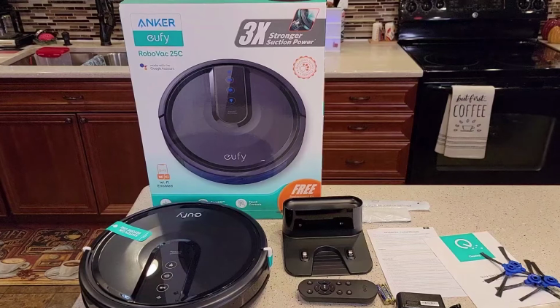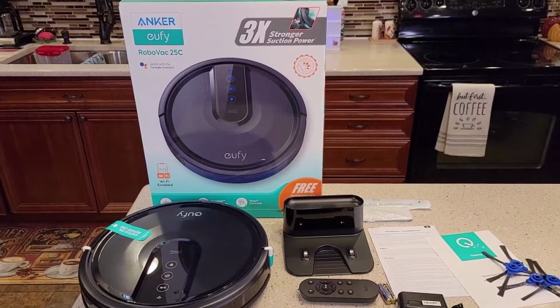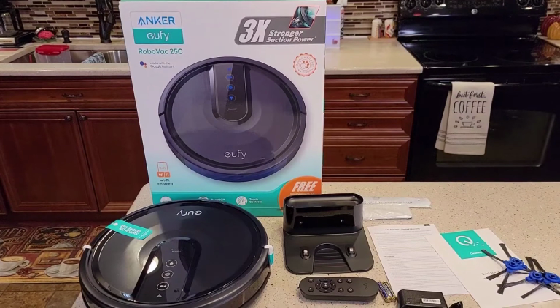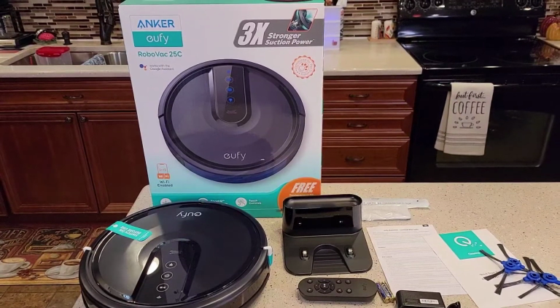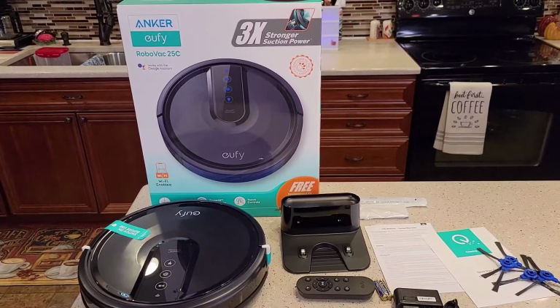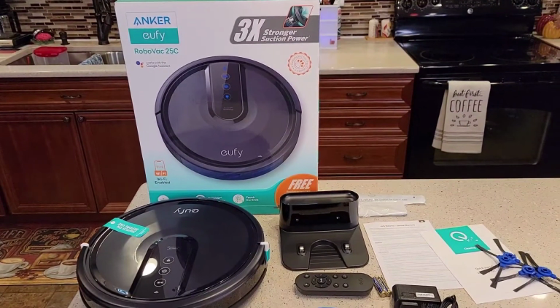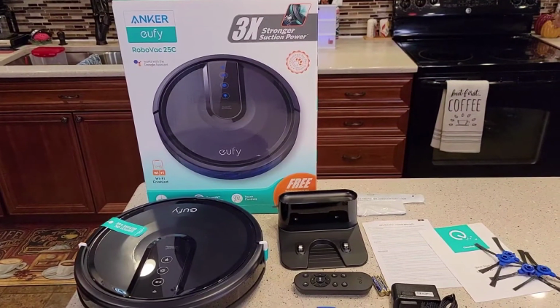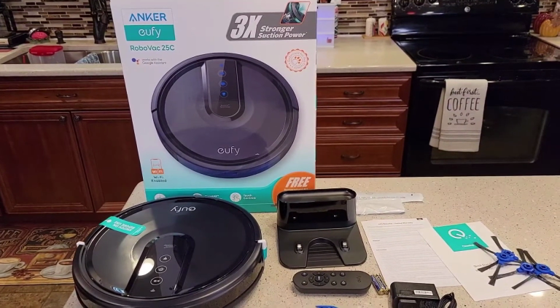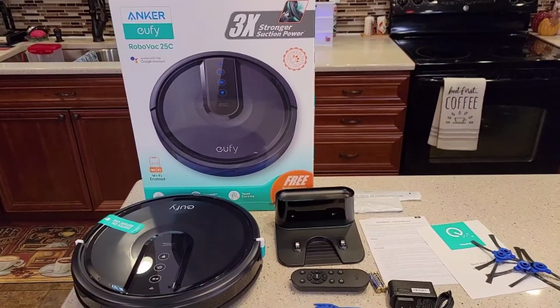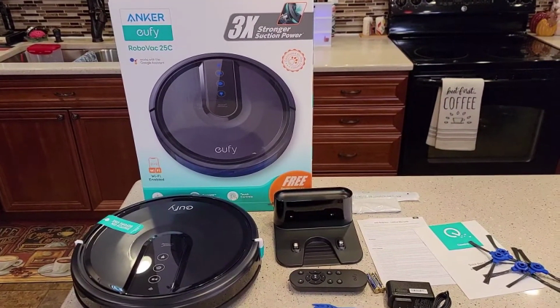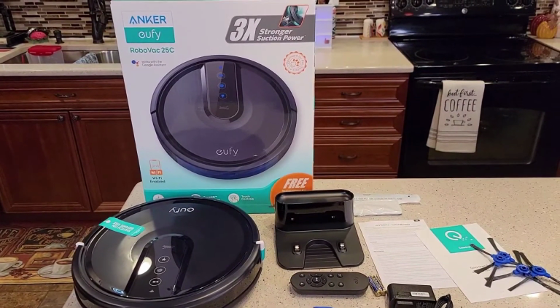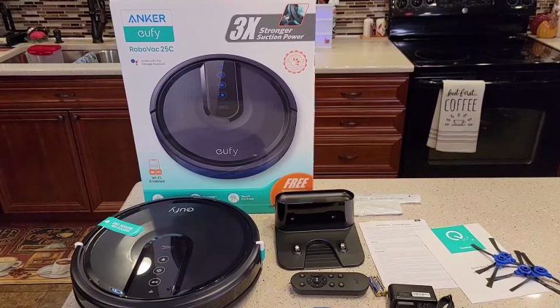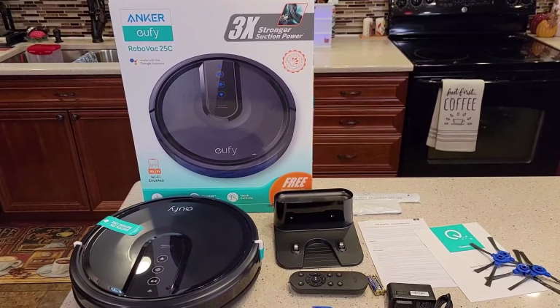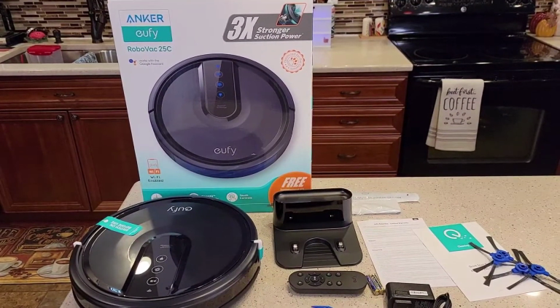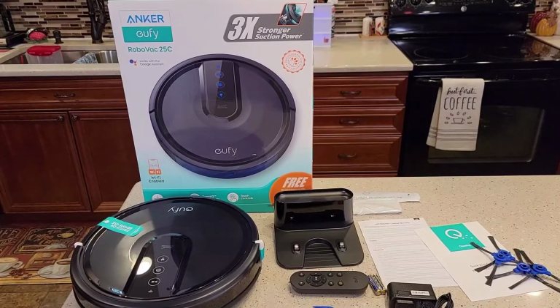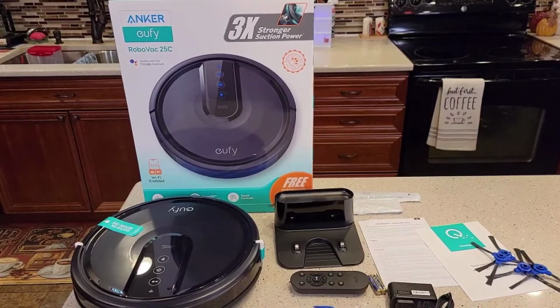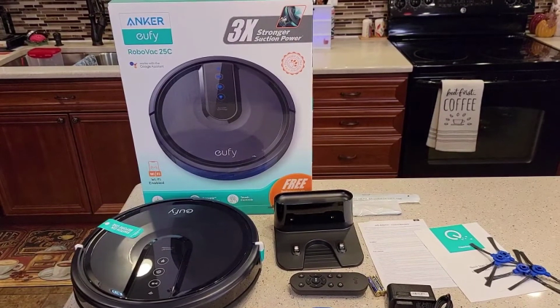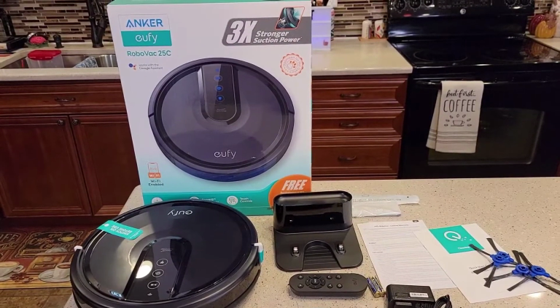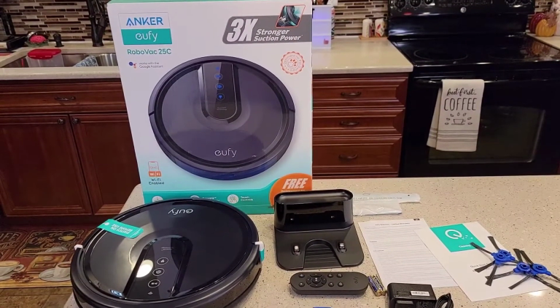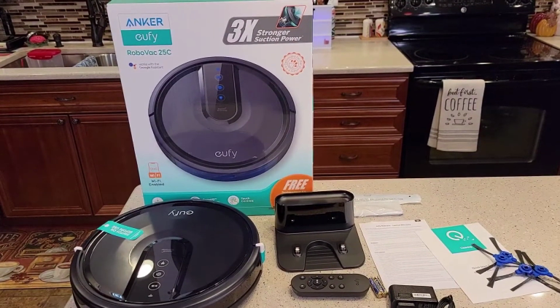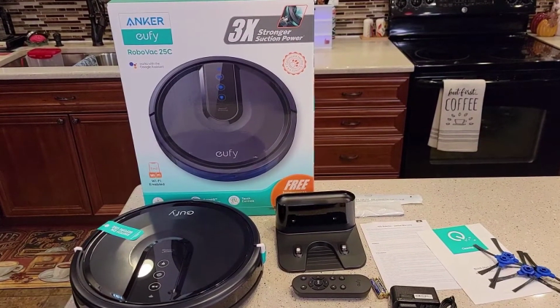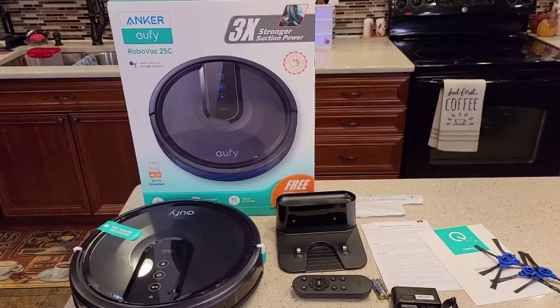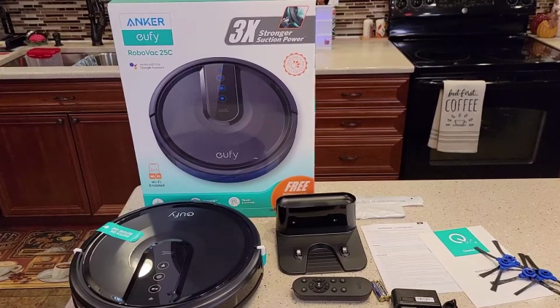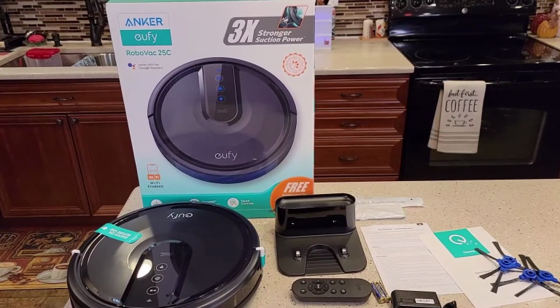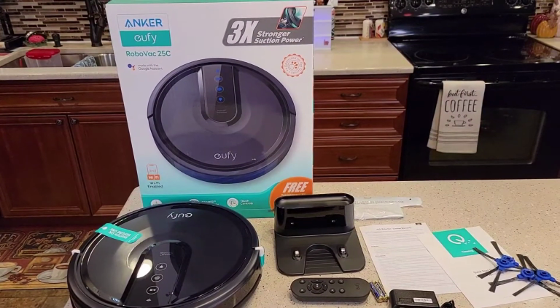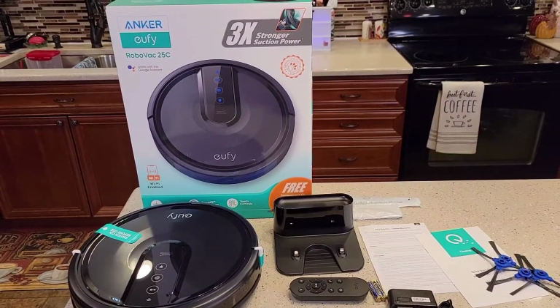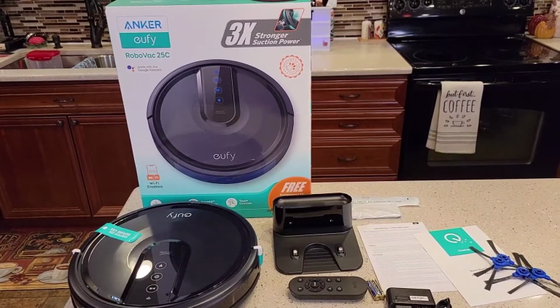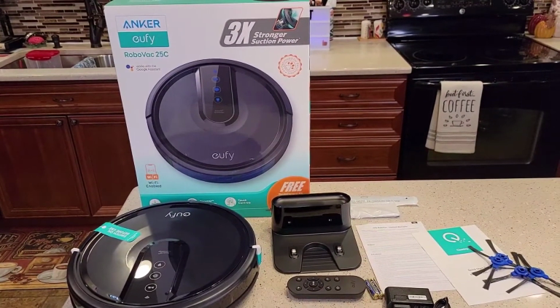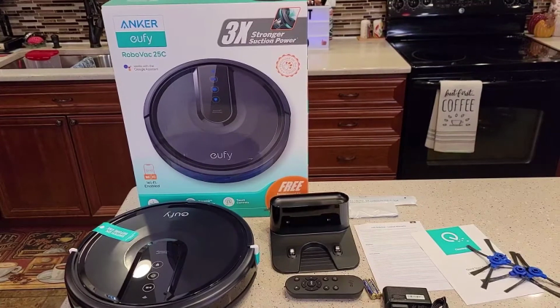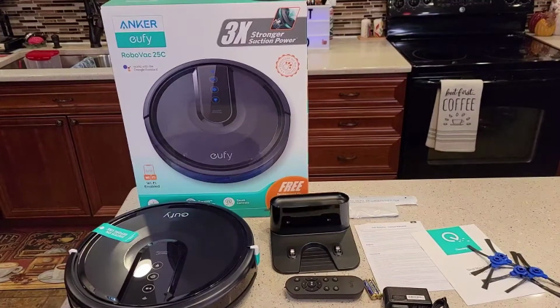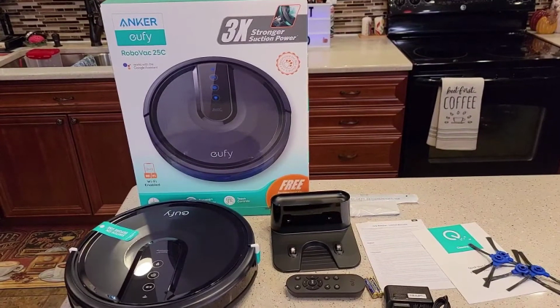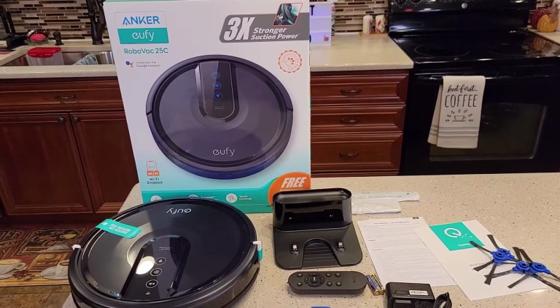Hello everyone, this is Just a Dad. Today I'm going to do a setup on this Anker Eufy Robot Vacuum, model number 25C. I just did an unboxing and I'm going to be setting it up for the first time.